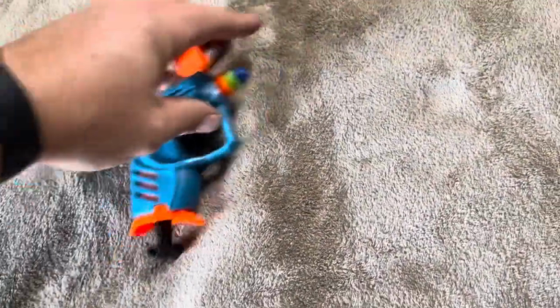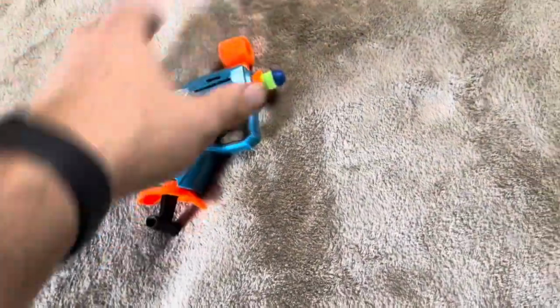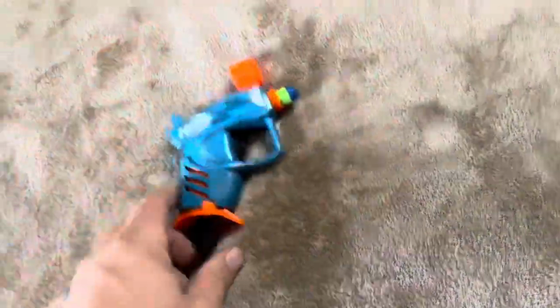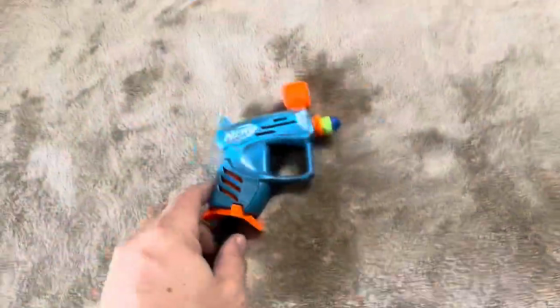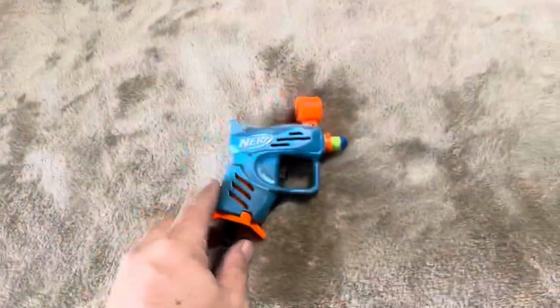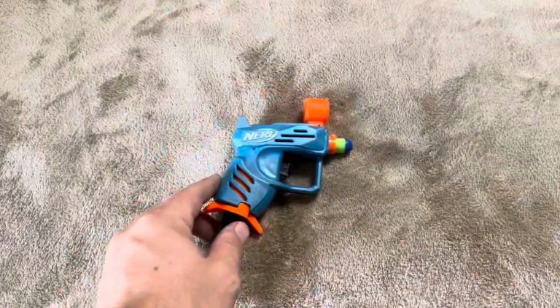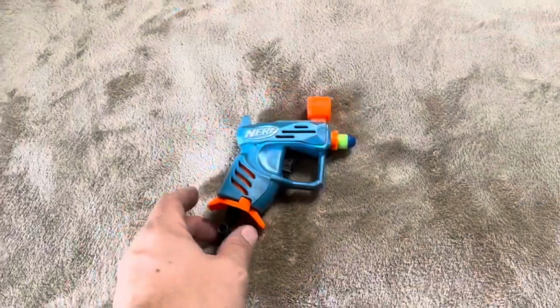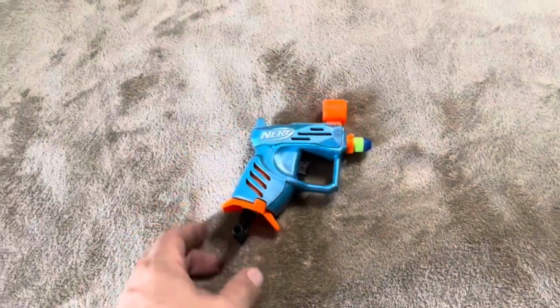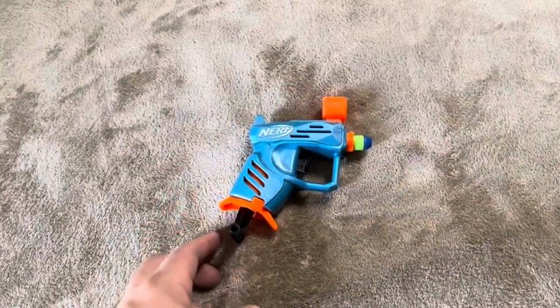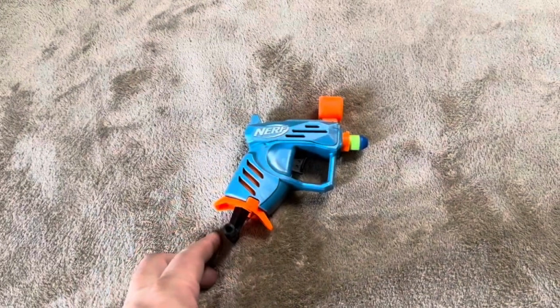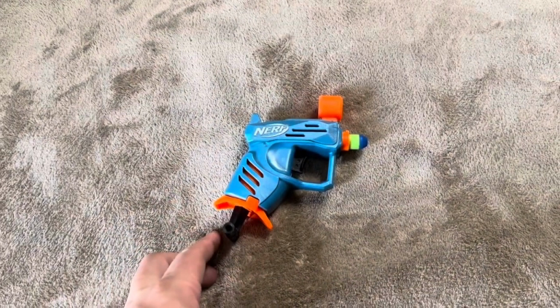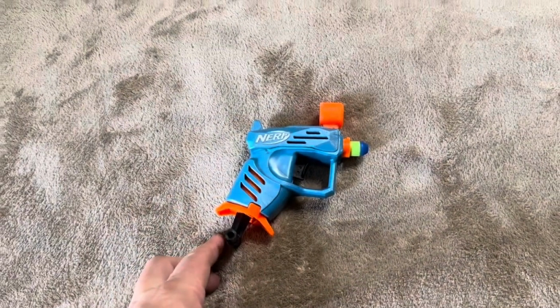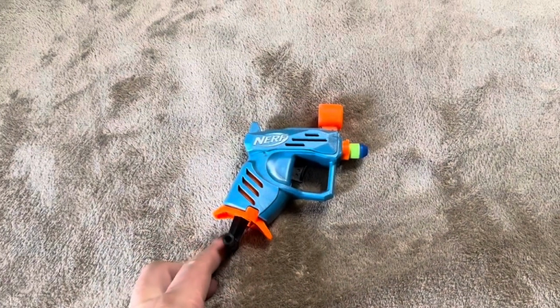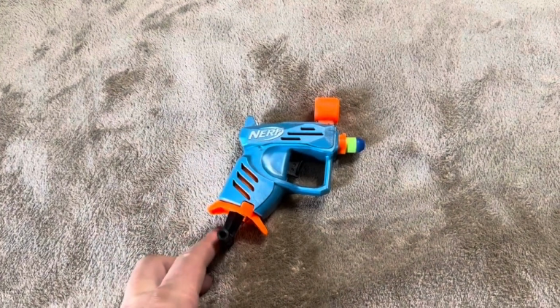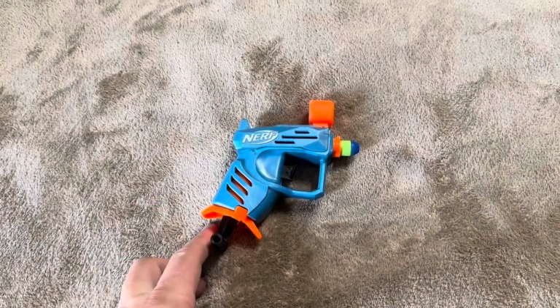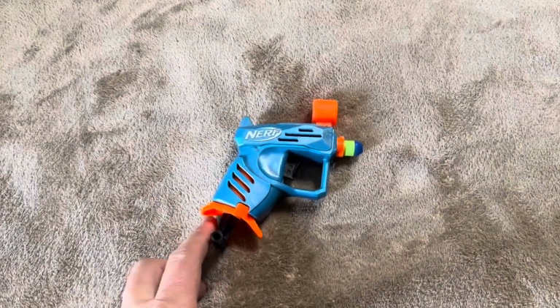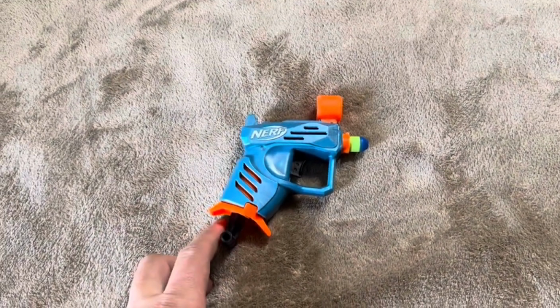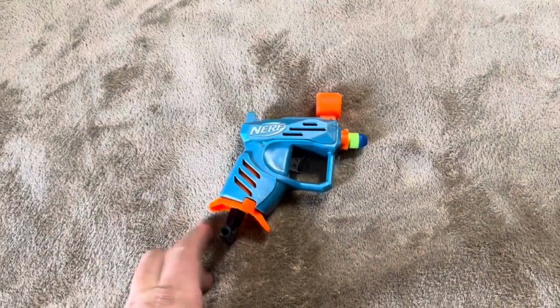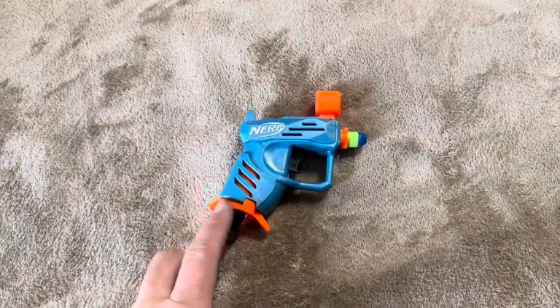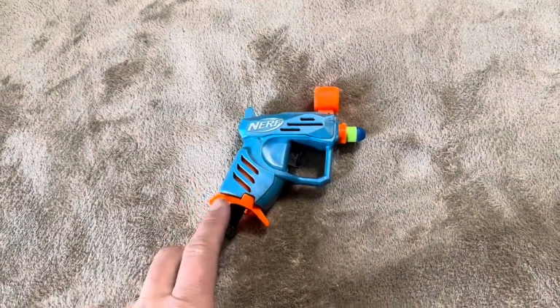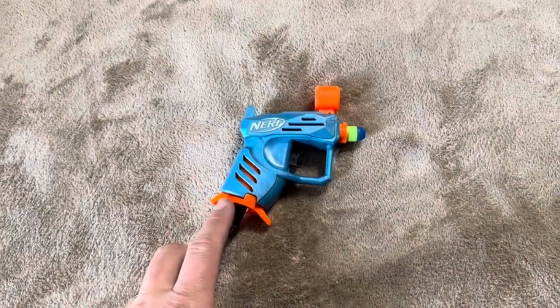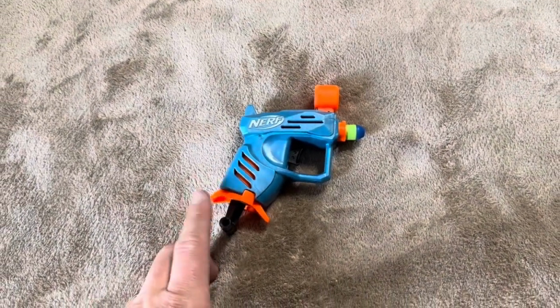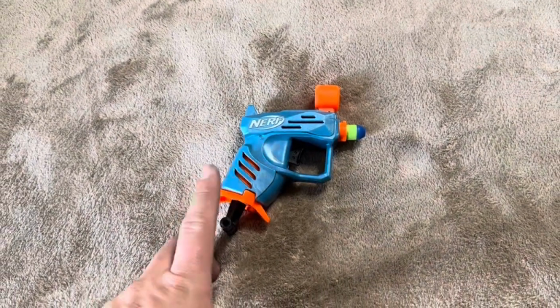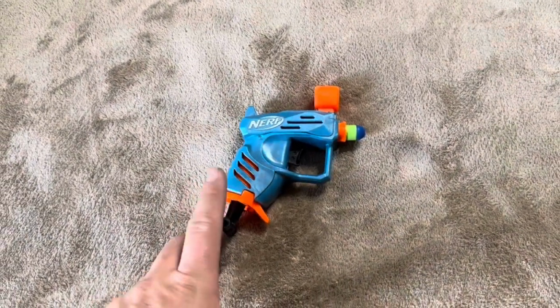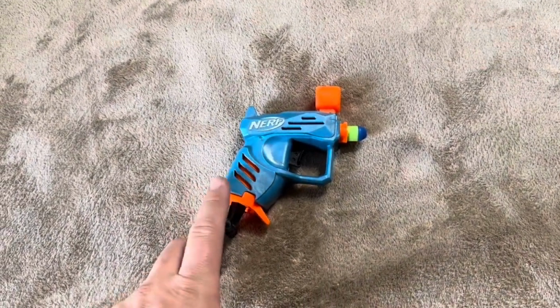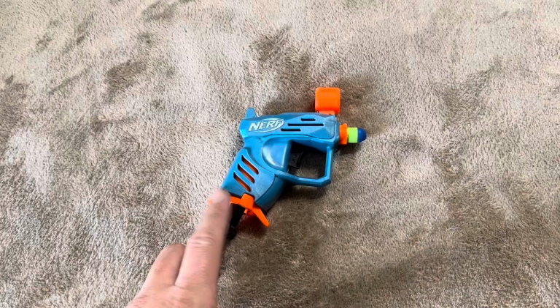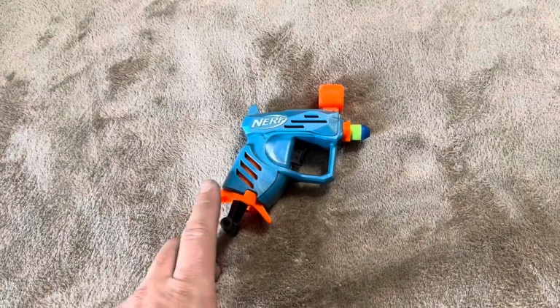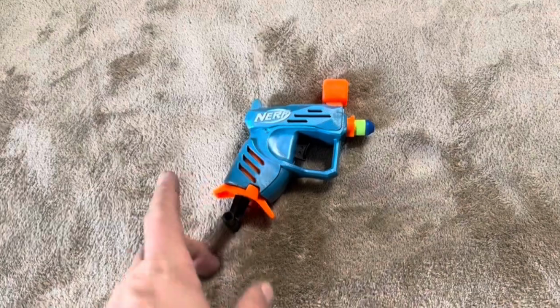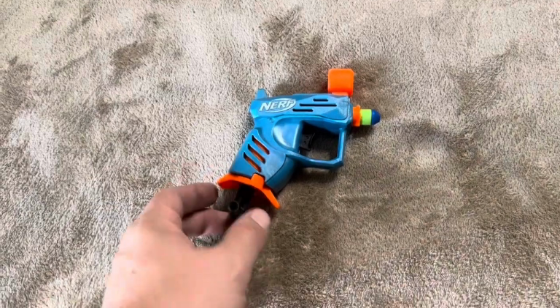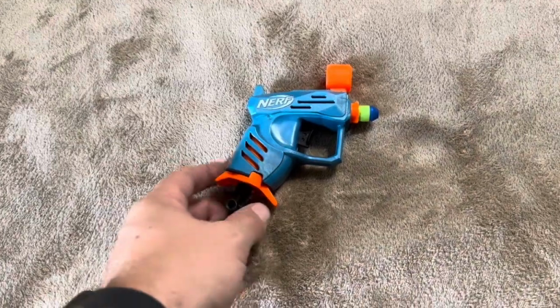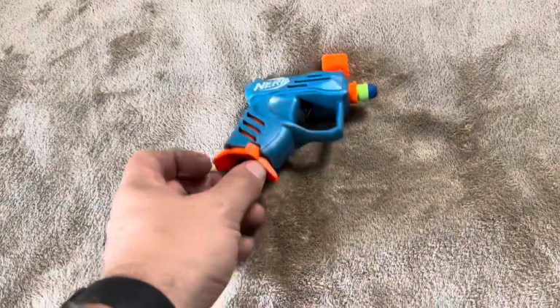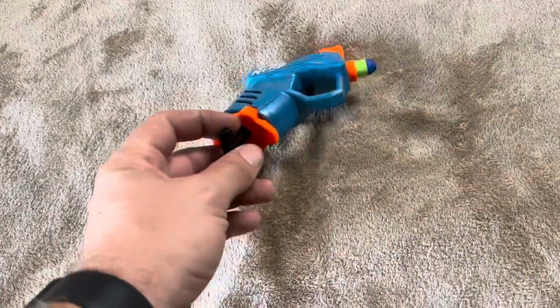I'm going to show you in the next segment how far these darts will fly. I'll go outside and measure exactly how far, but I'll do that here in a minute.